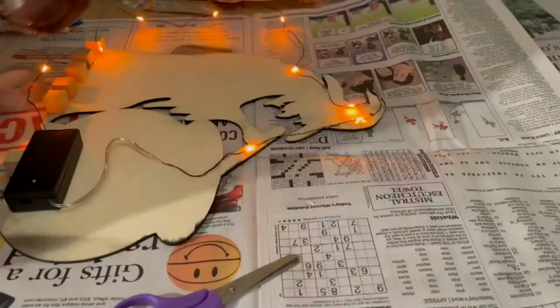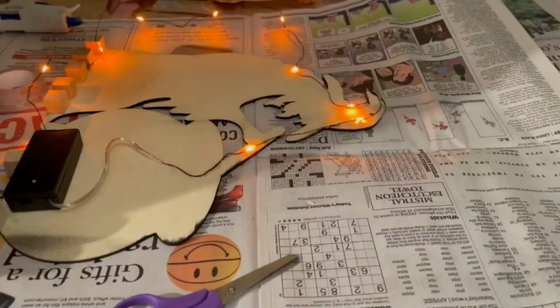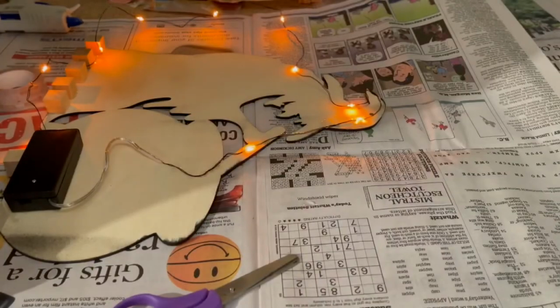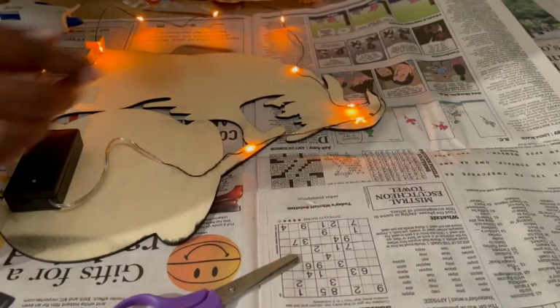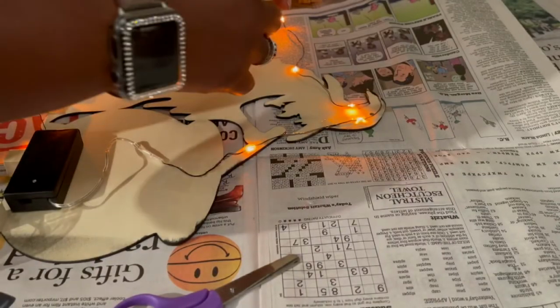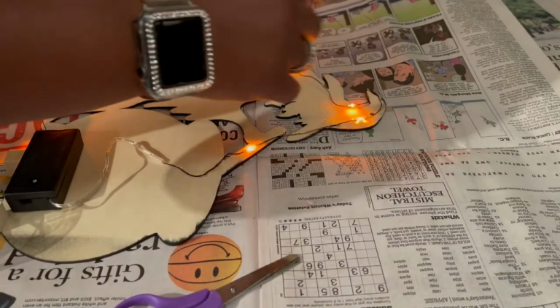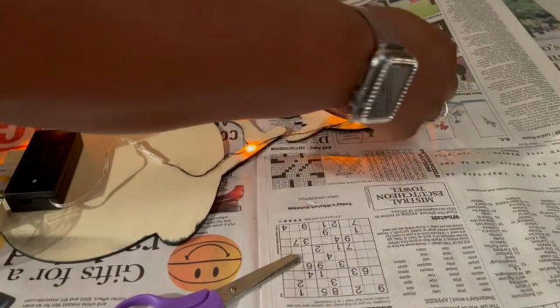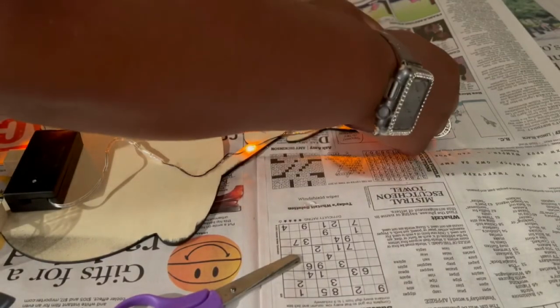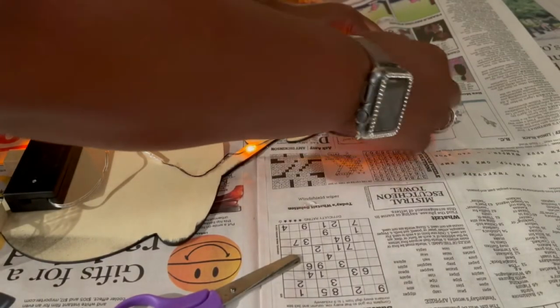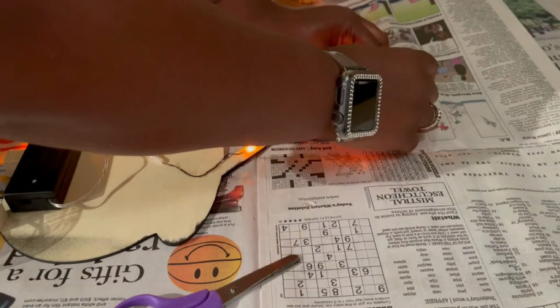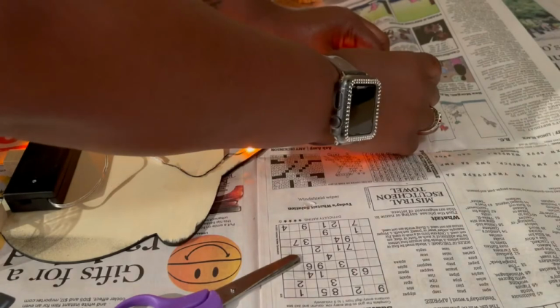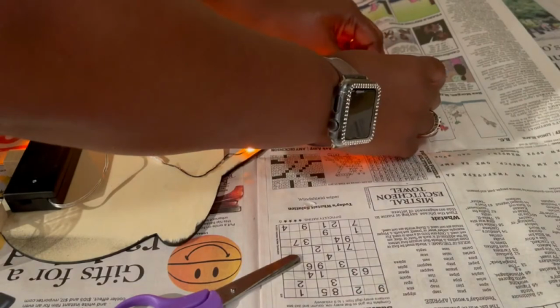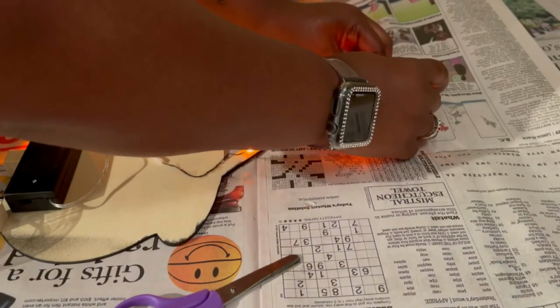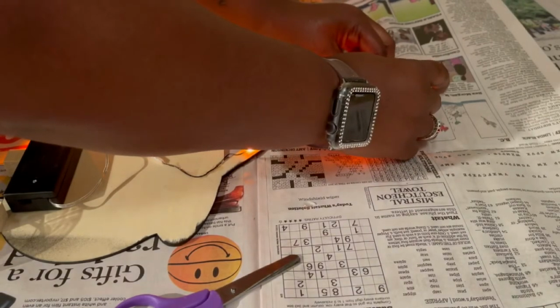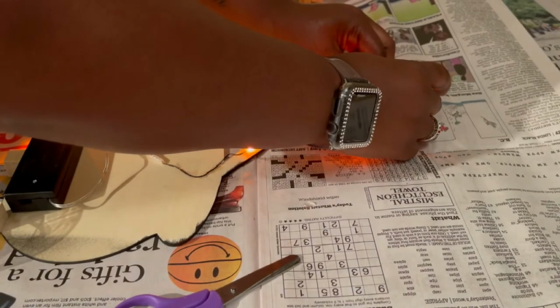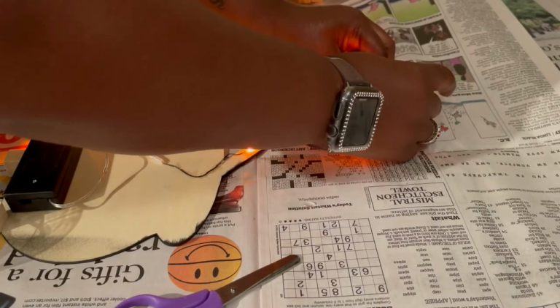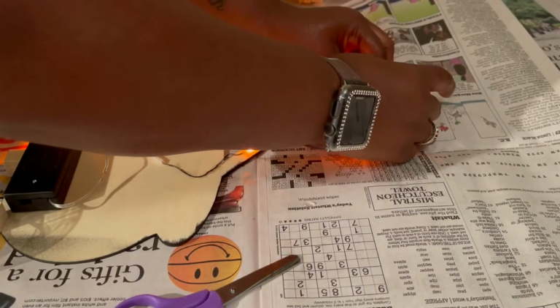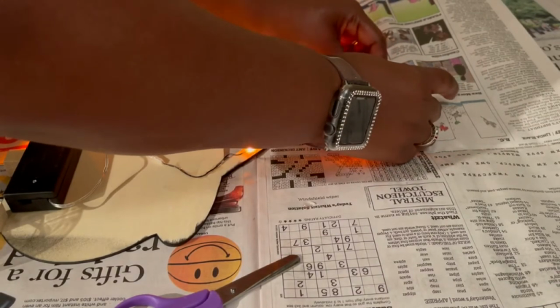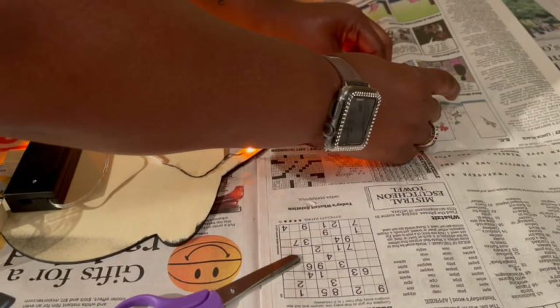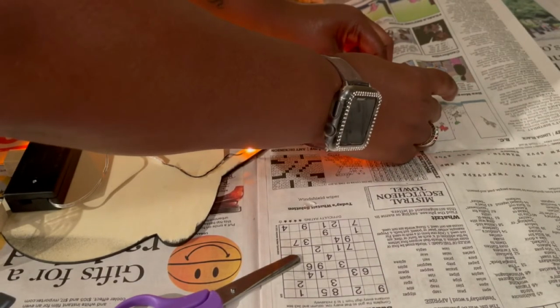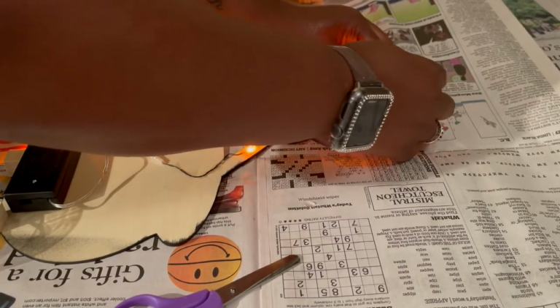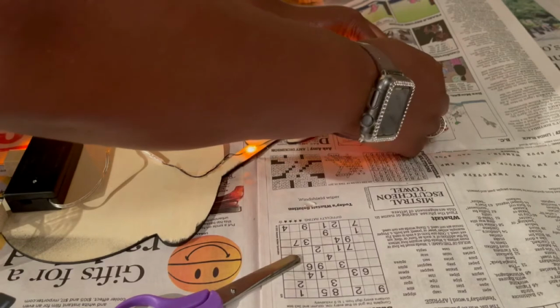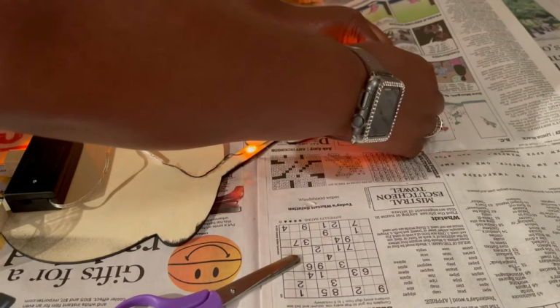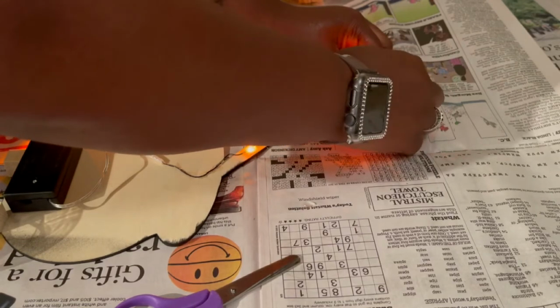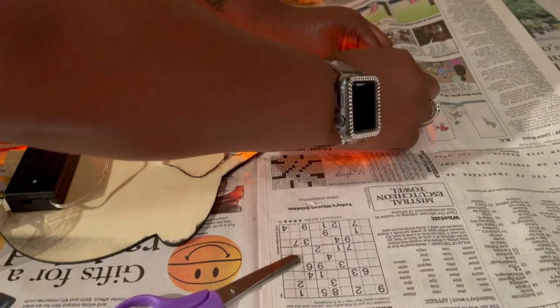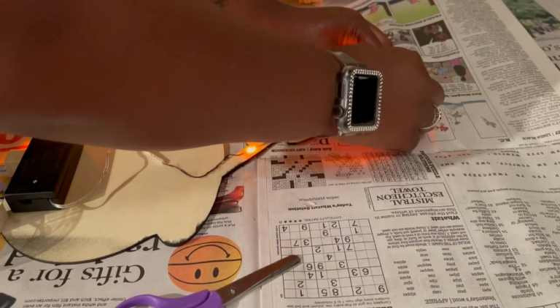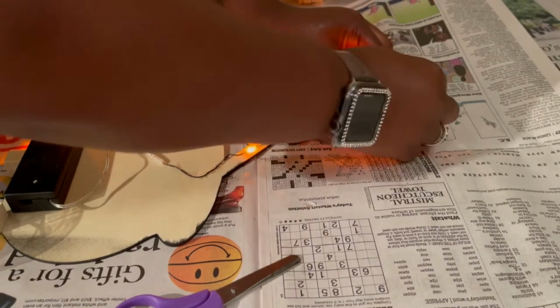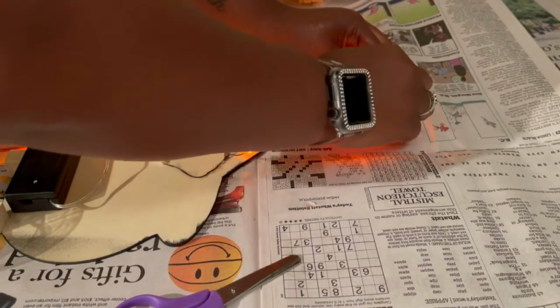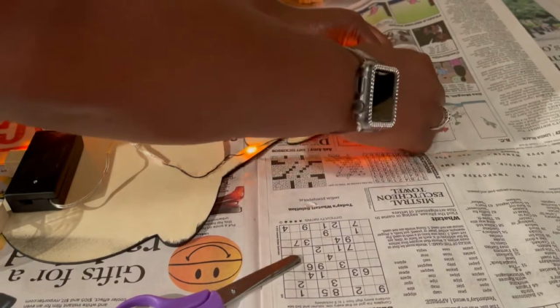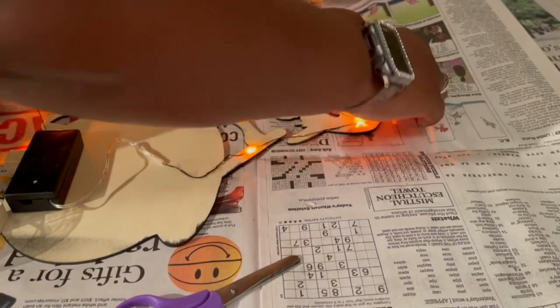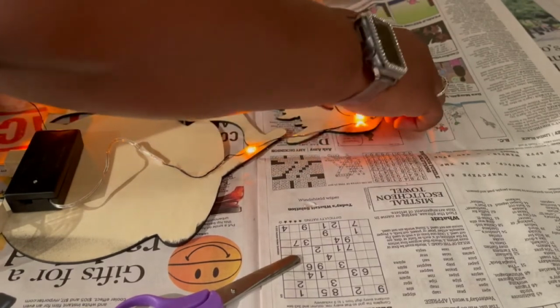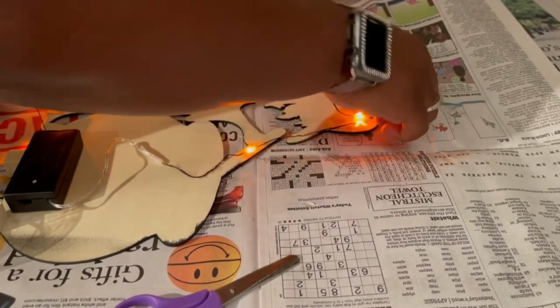Now you can see me using my Dollar Tree battery pack Halloween lights. I thought it was going to be so easy just to glue these lights down, but it wasn't — I actually had to go get some tape to hold the wire in place while the glue dried.